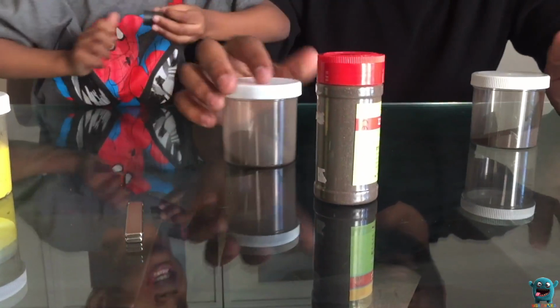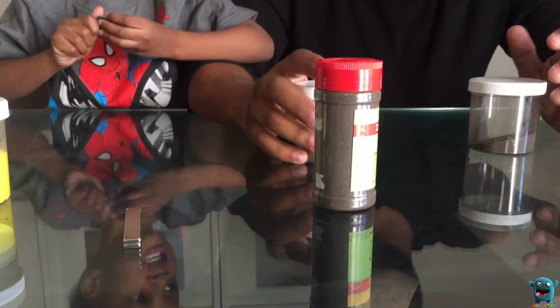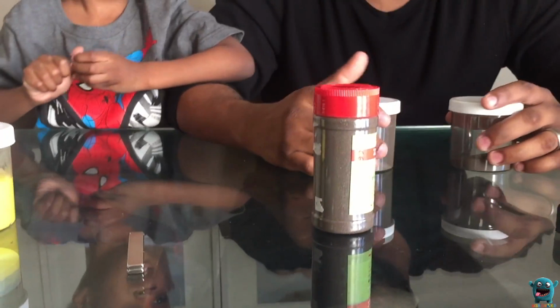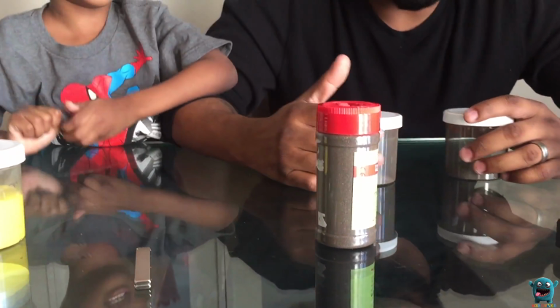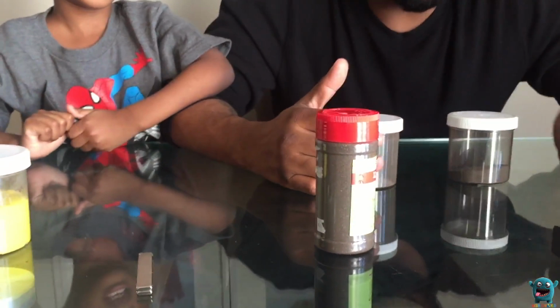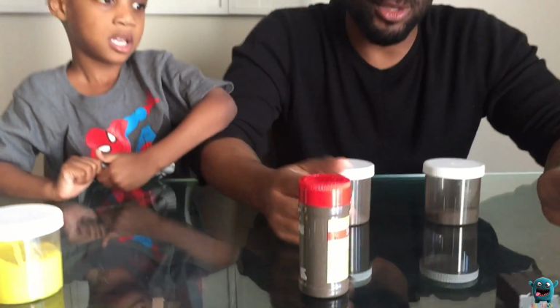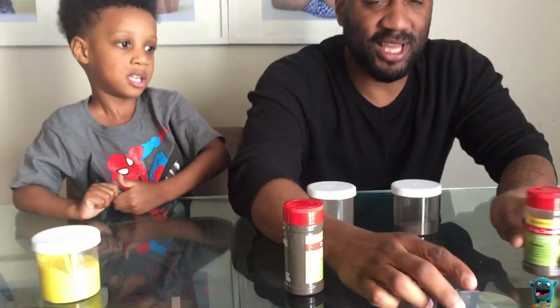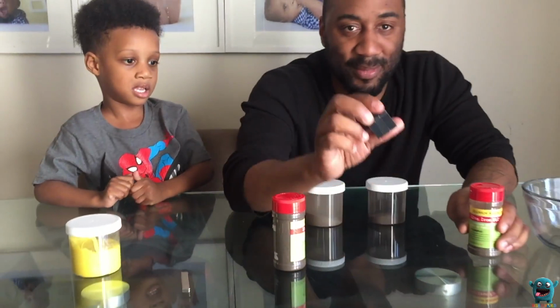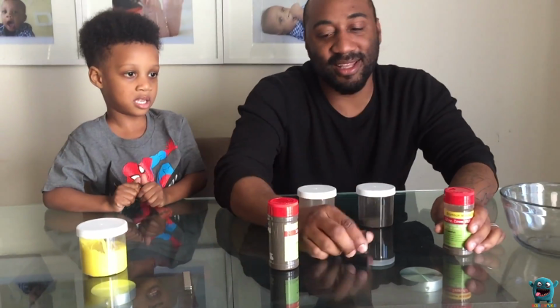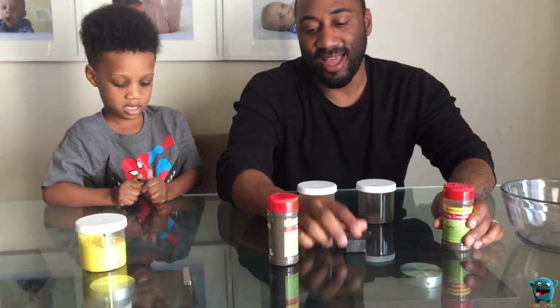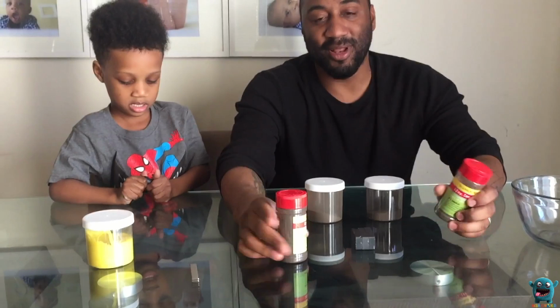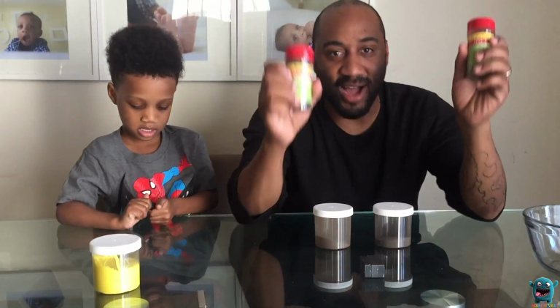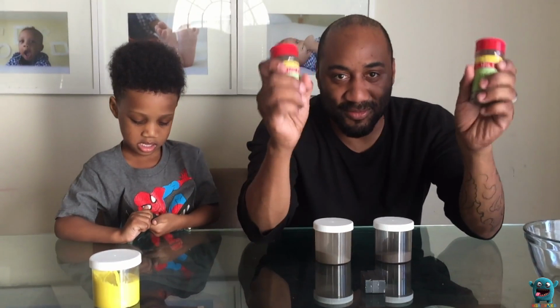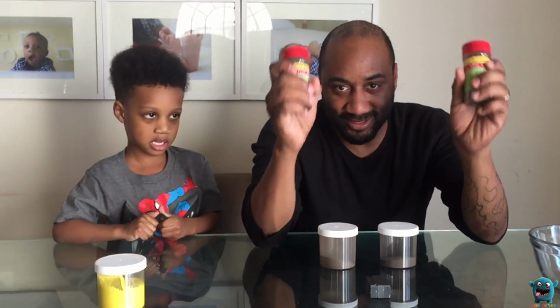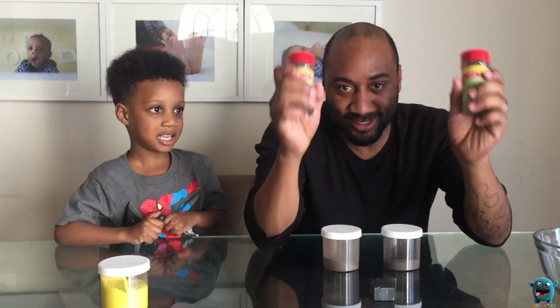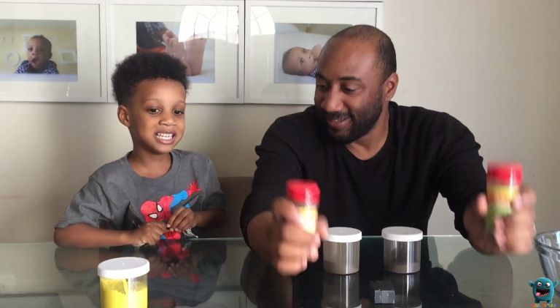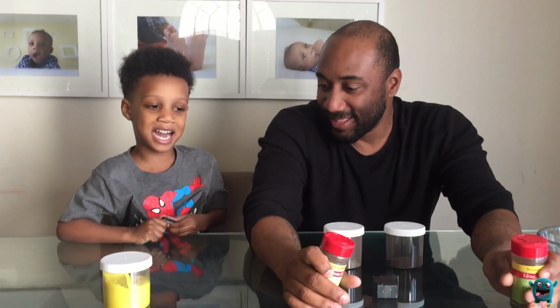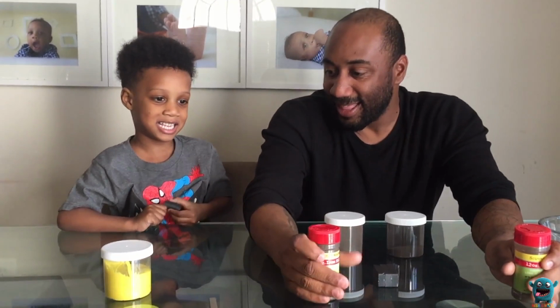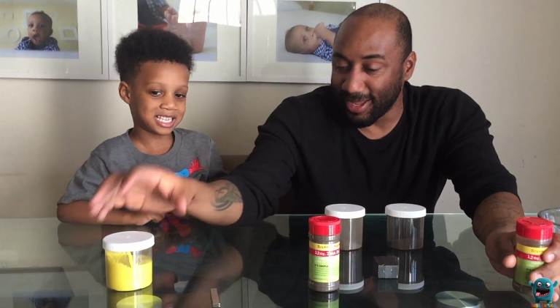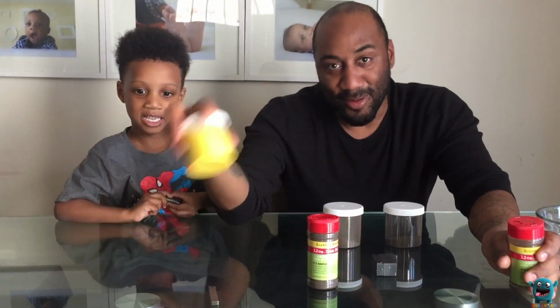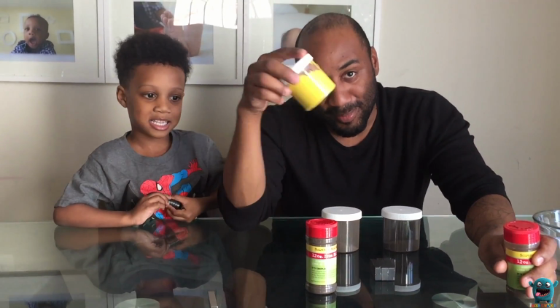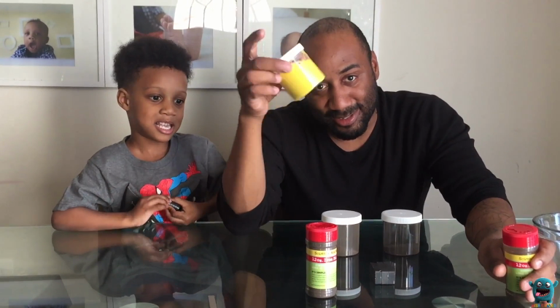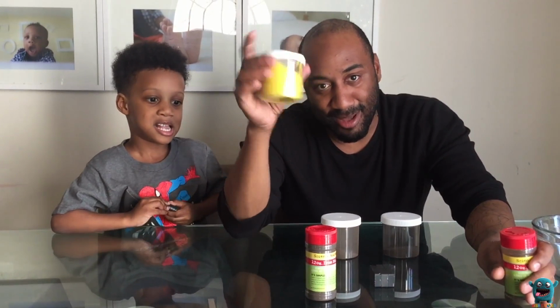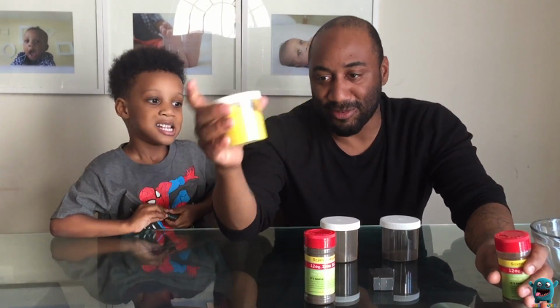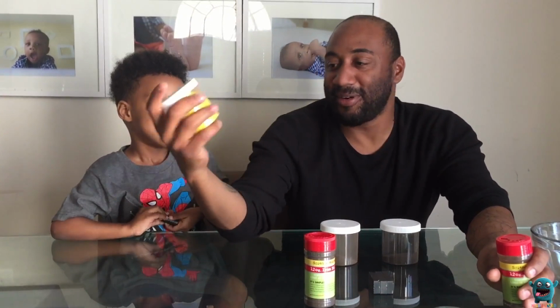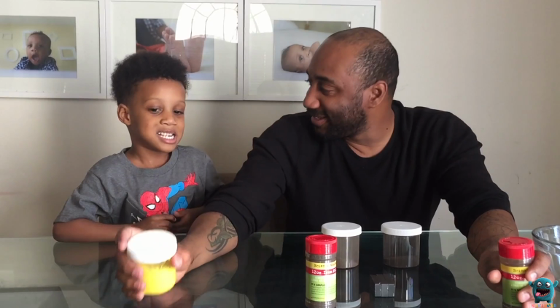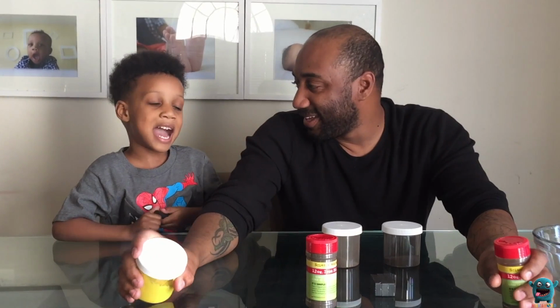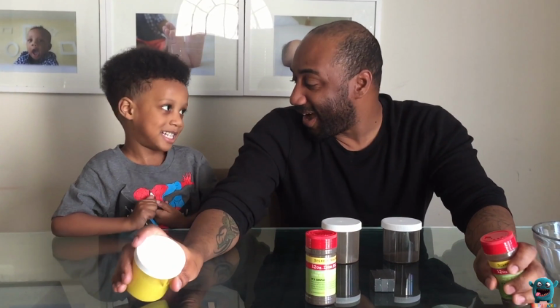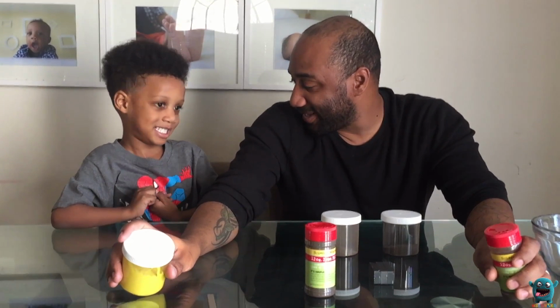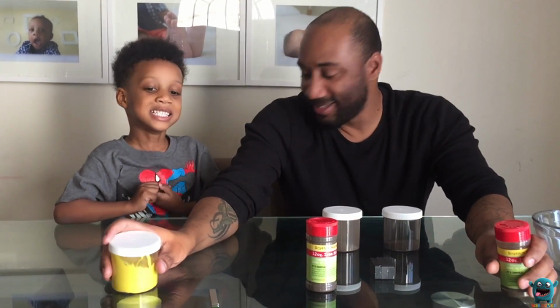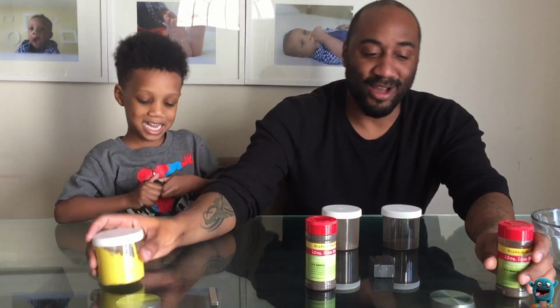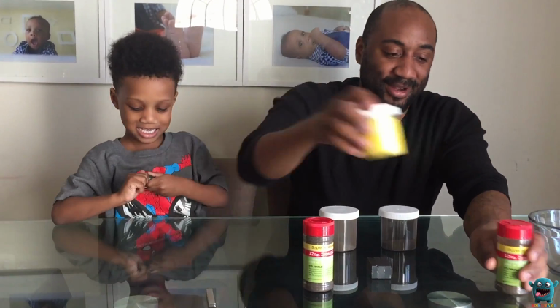We're gonna show you guys what happens when you take a magnet and play with iron fillings. And then we're gonna mix it in some slime and have some more fun. Are you ready? Yeah. All right!